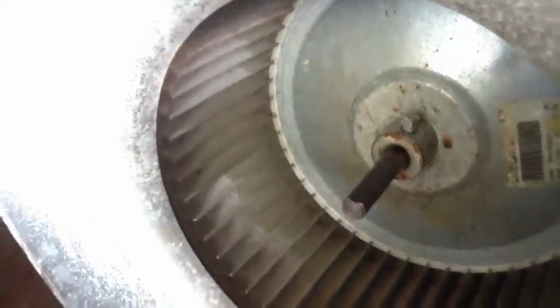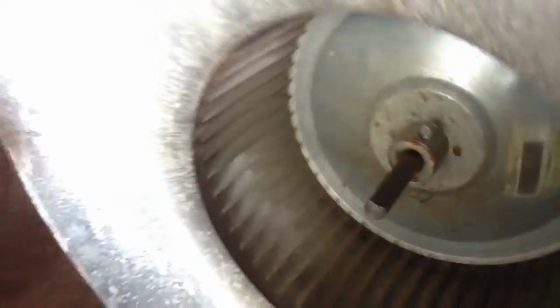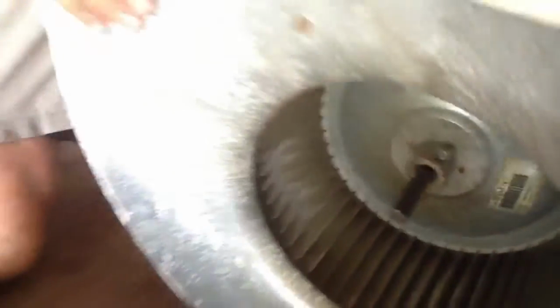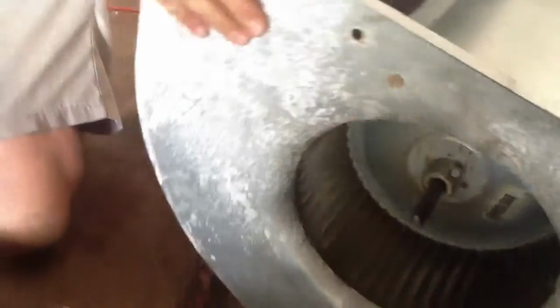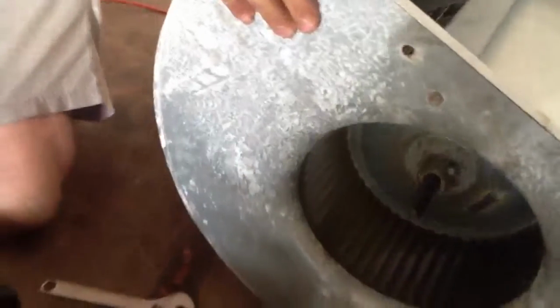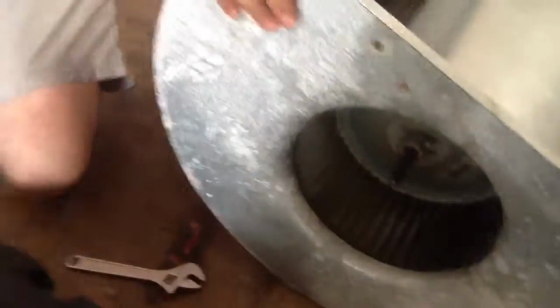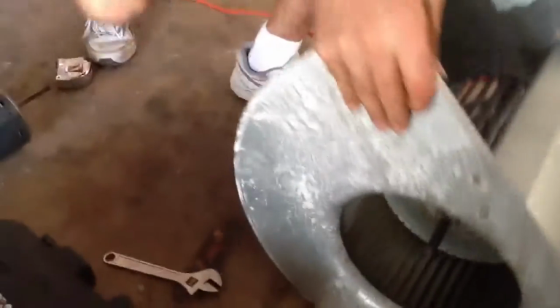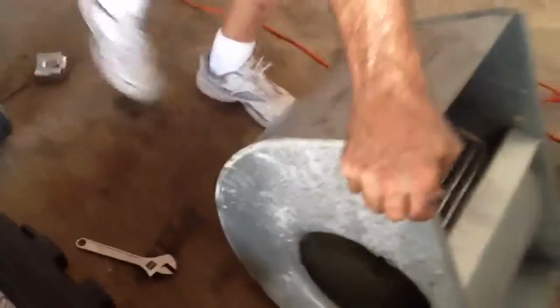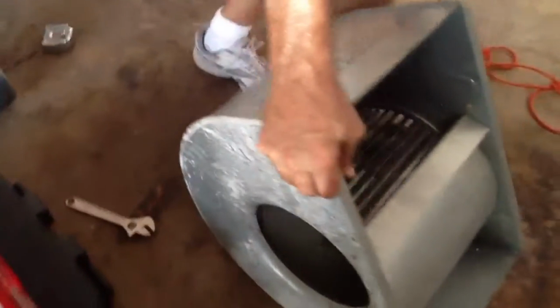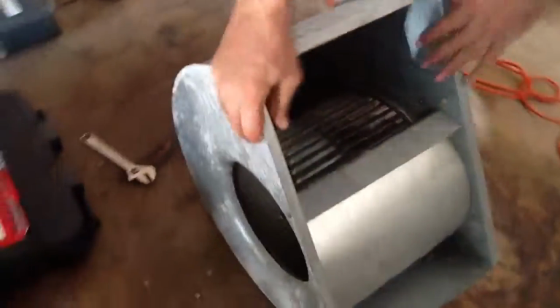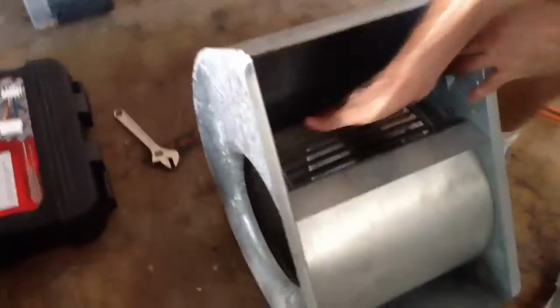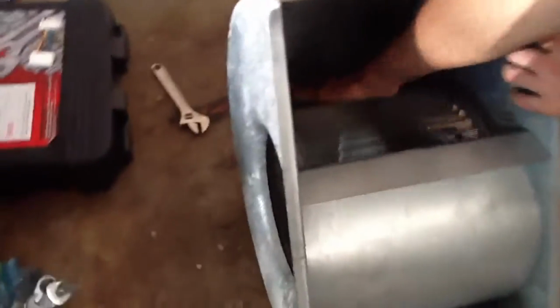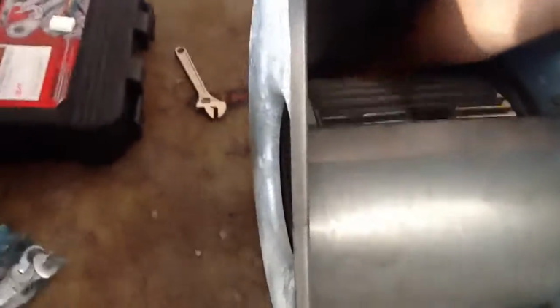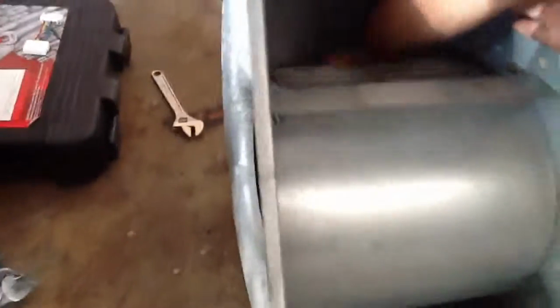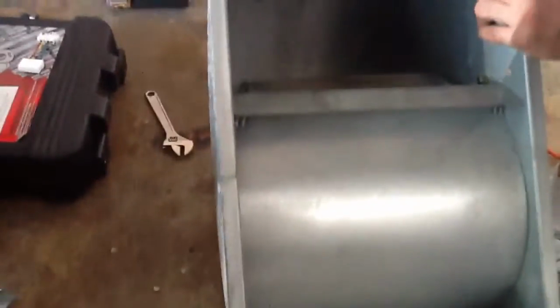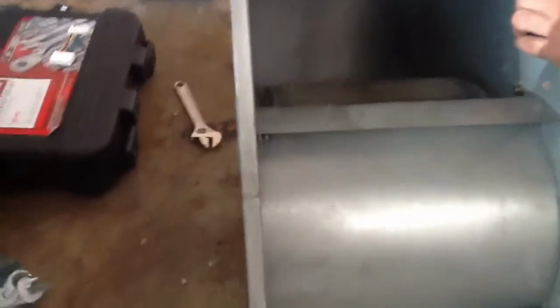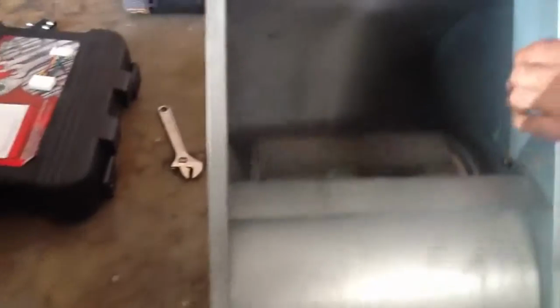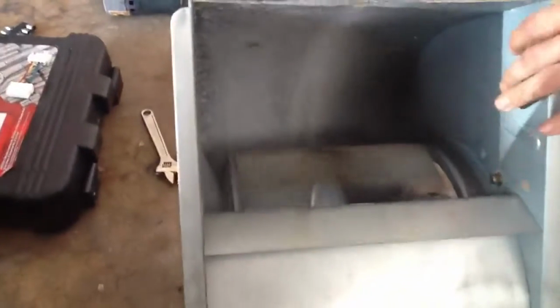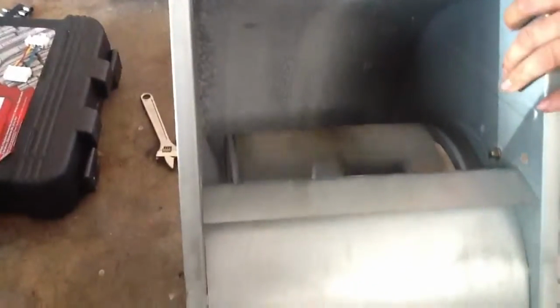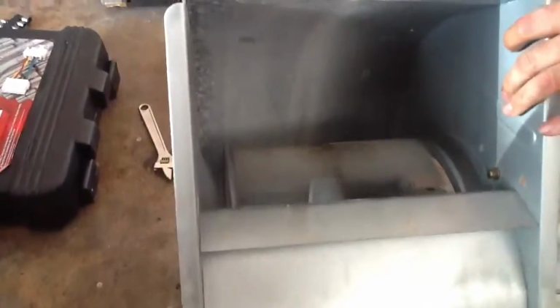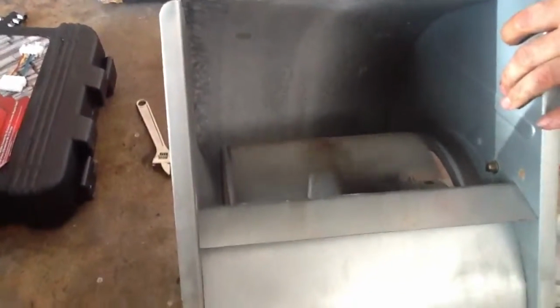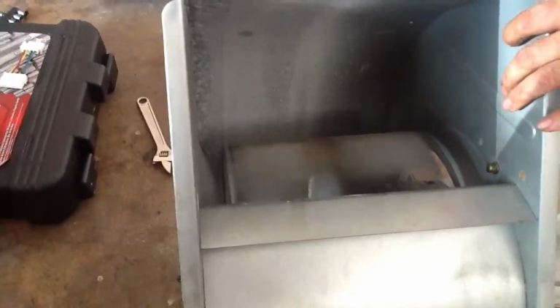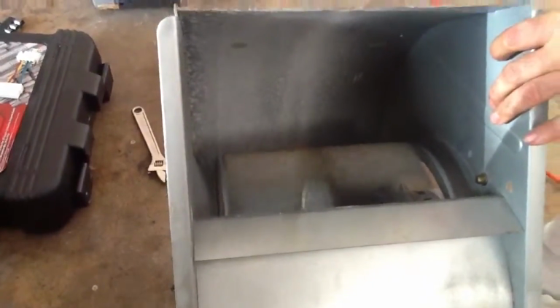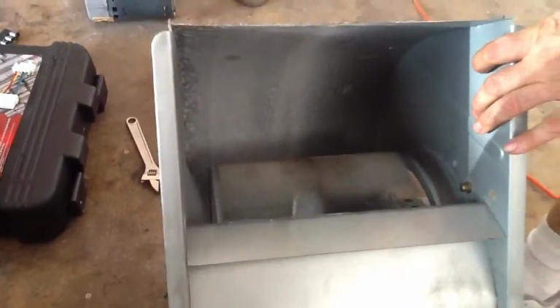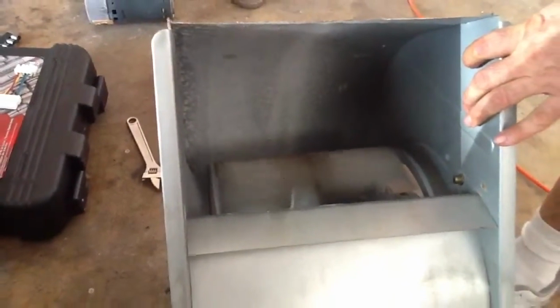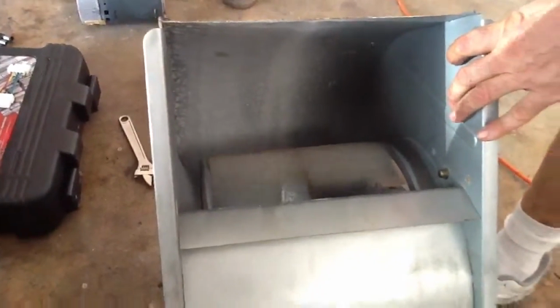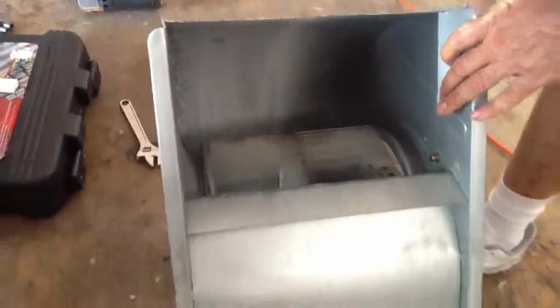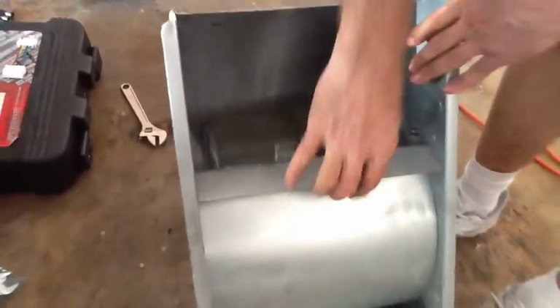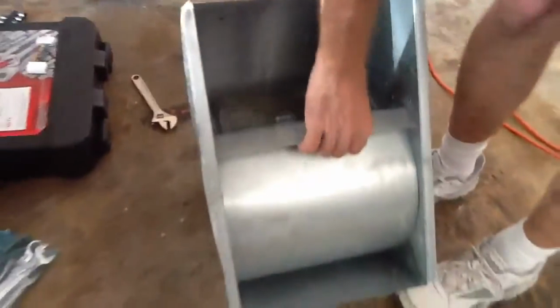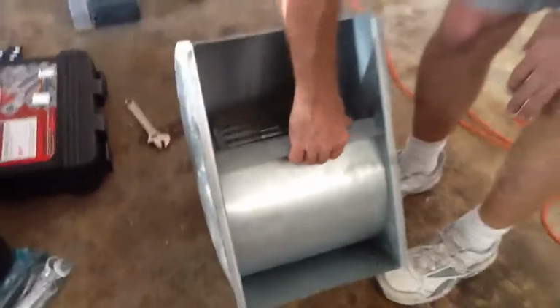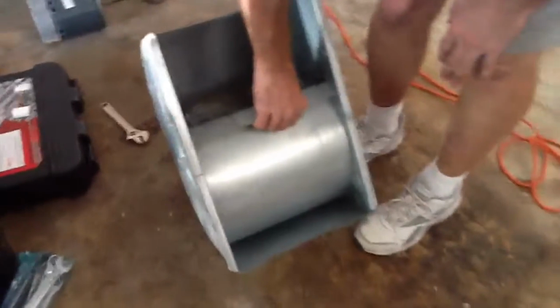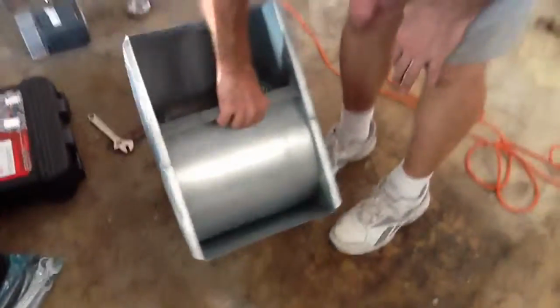Now I'm just going to test run my housing. Once again, I'm going to look down here, I'm just going to take my hand — all right, so that should run perfectly. Now I'm going to carry it back up, put it in, and here we go, guys!